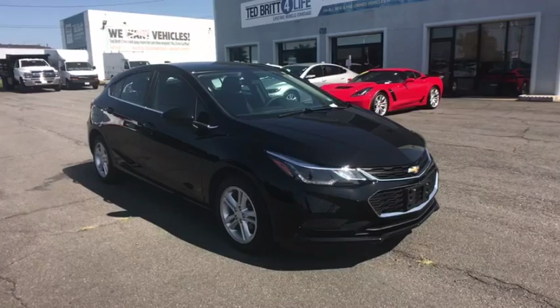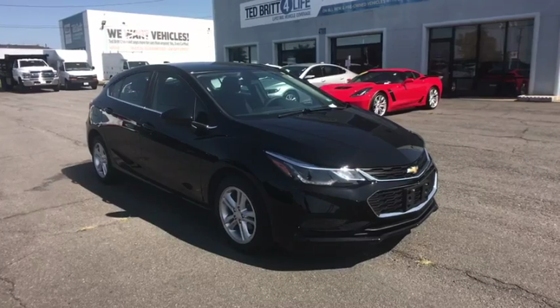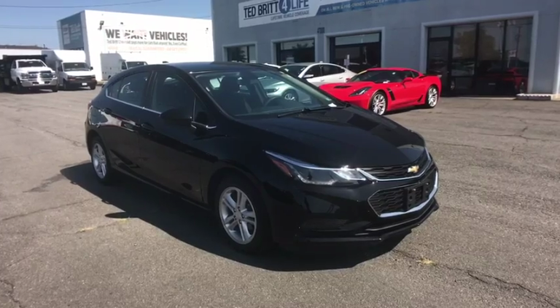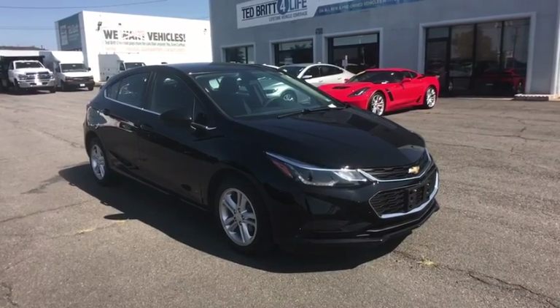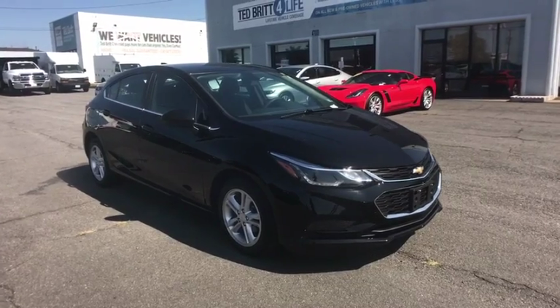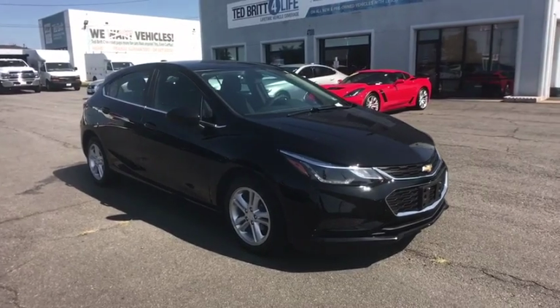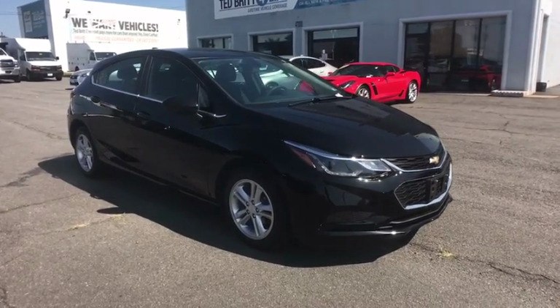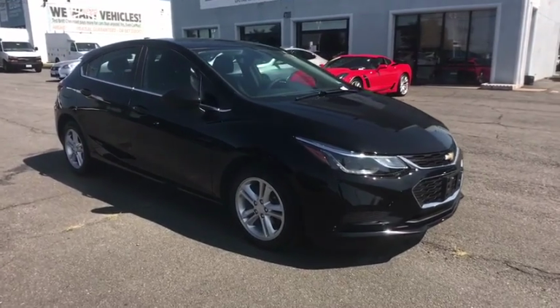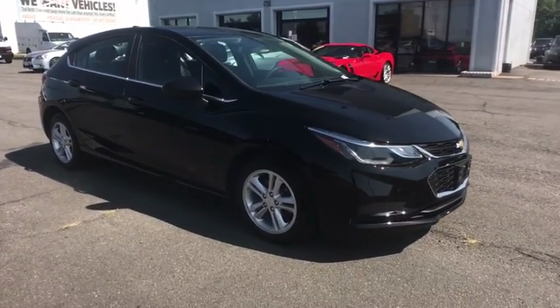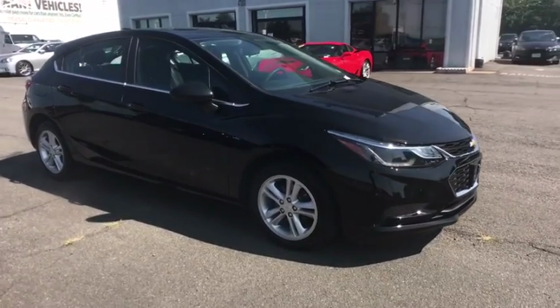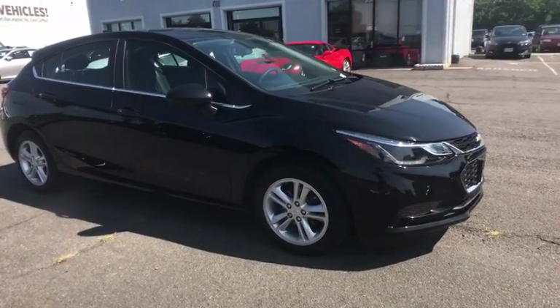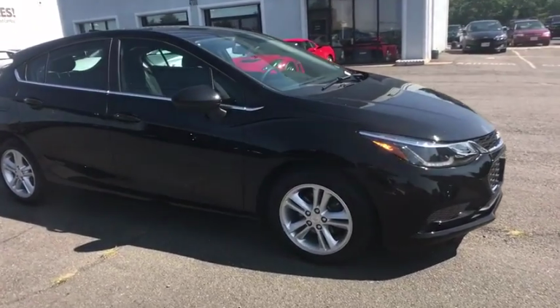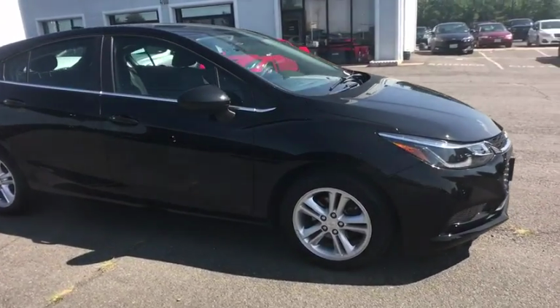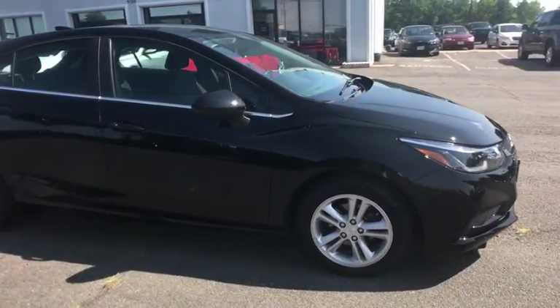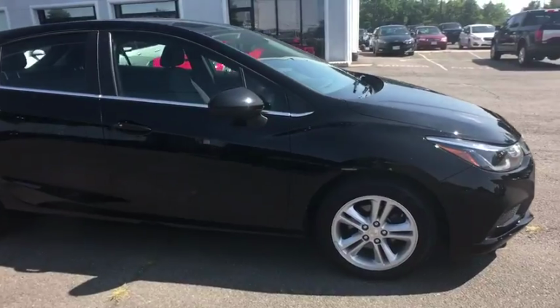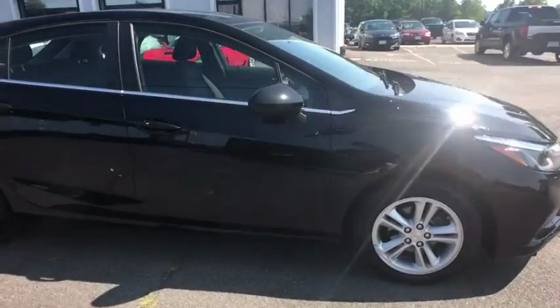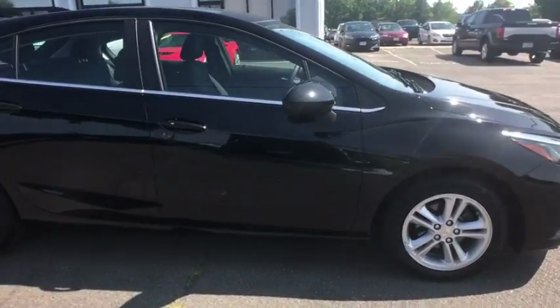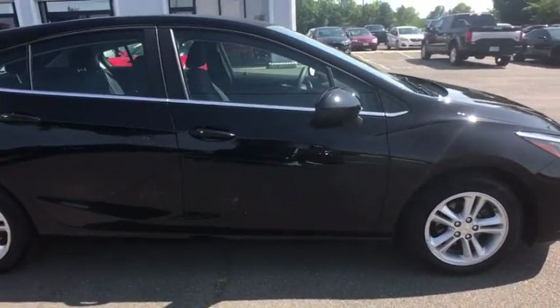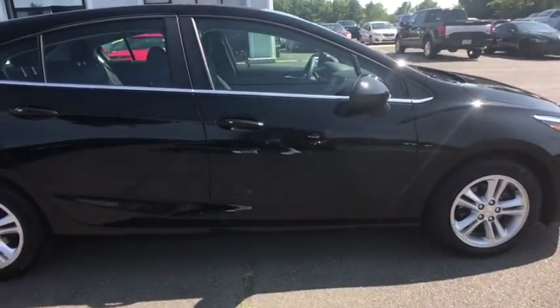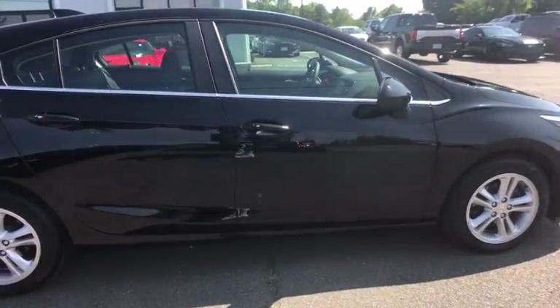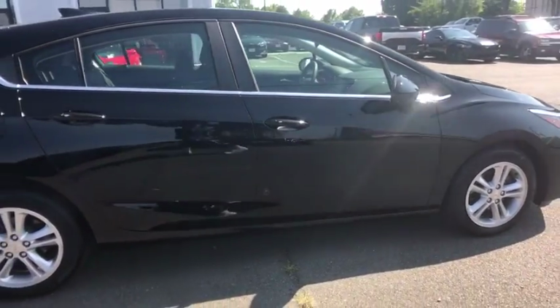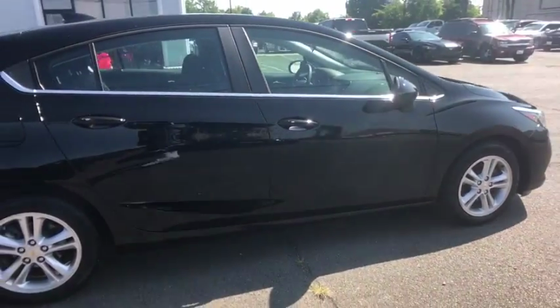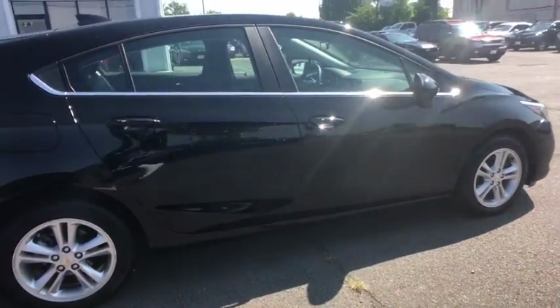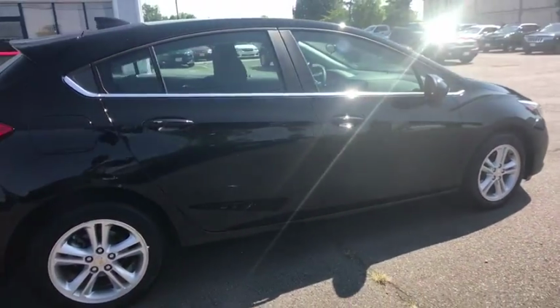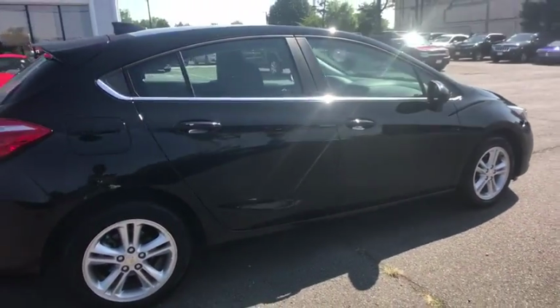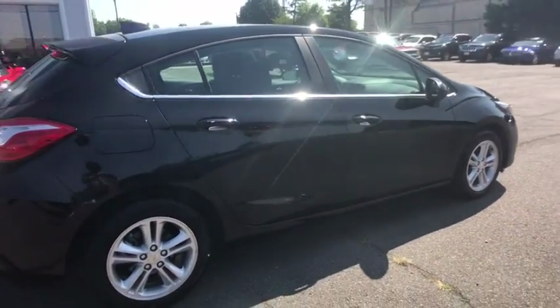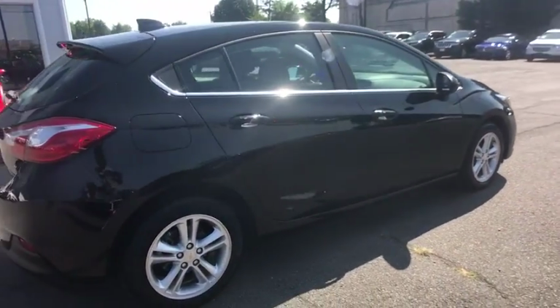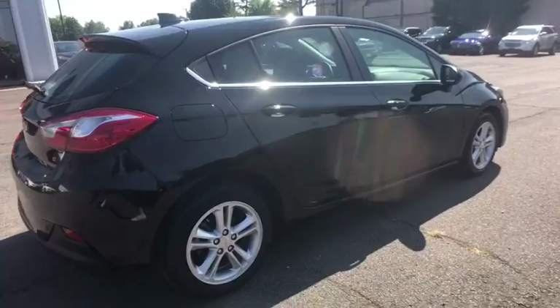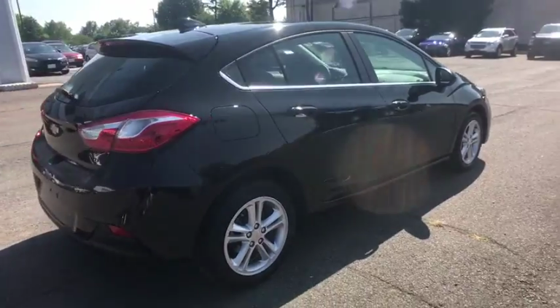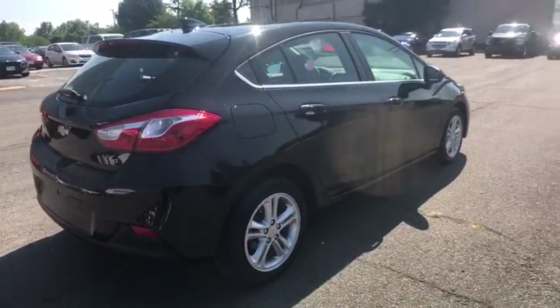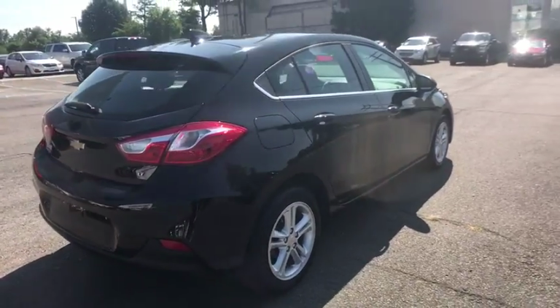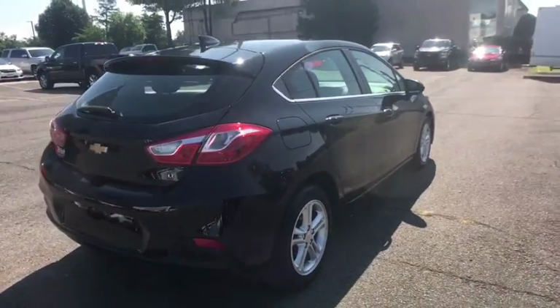You are going to love the 2018 Chevrolet Cruze. The Cruze Blueprint calls for more than you'd expect. This vehicle has less than 25,000 miles. Here are some of this vehicle's great options.